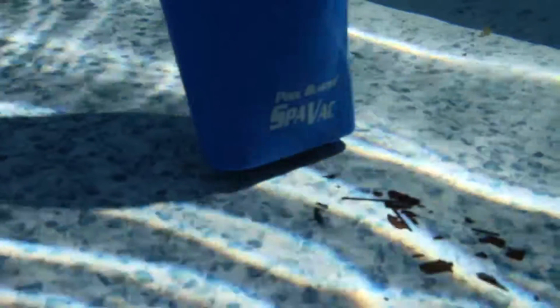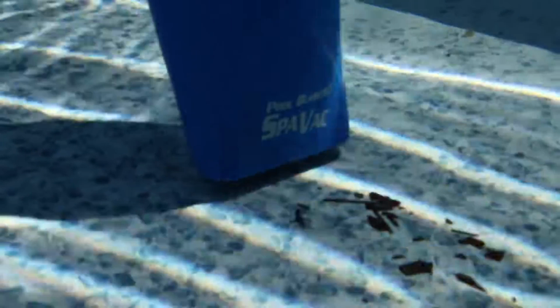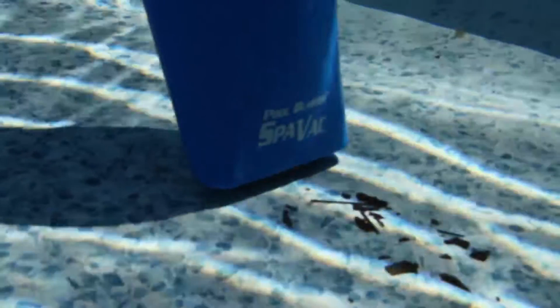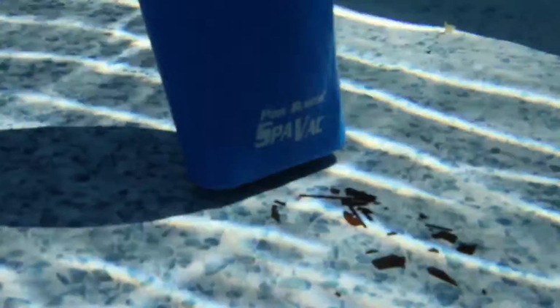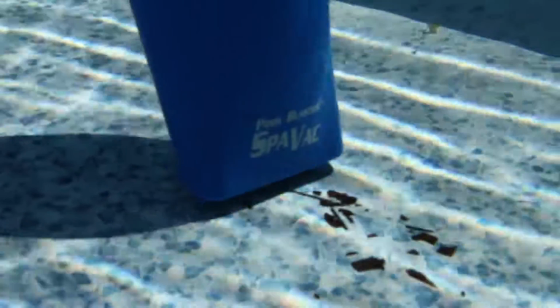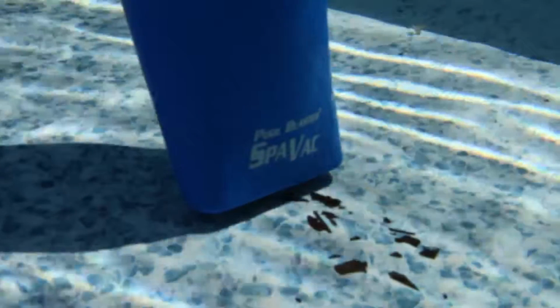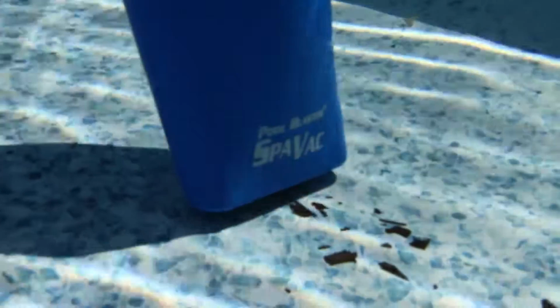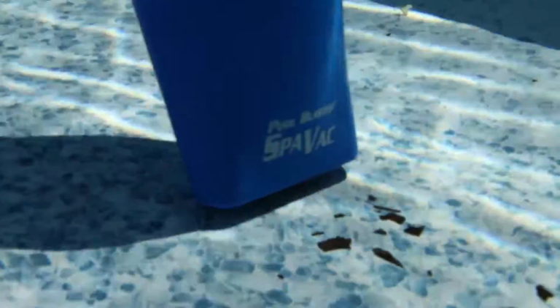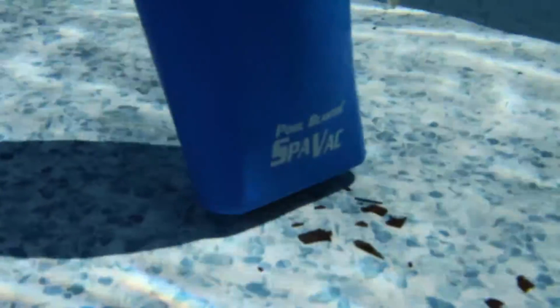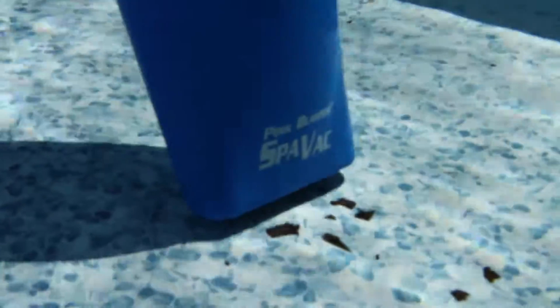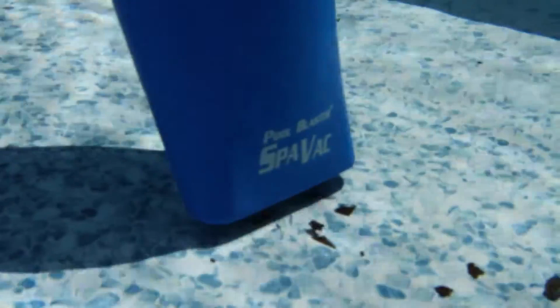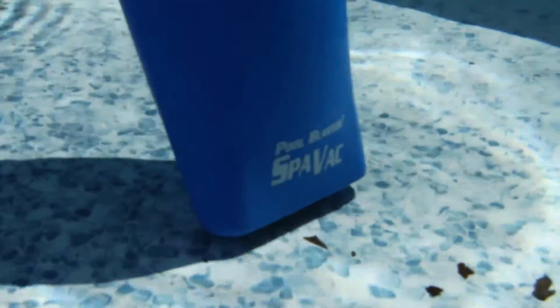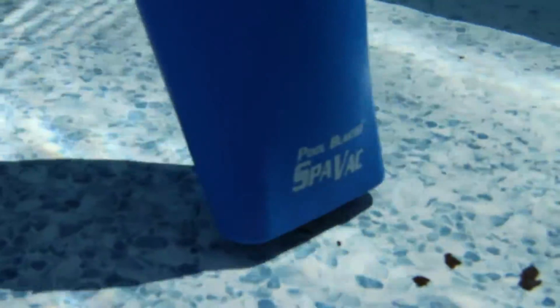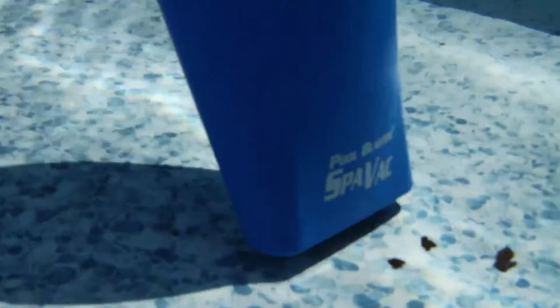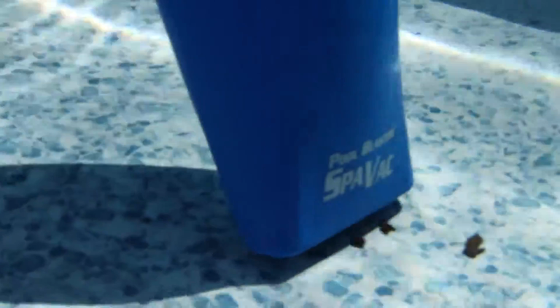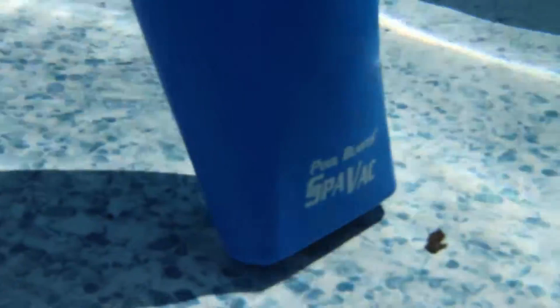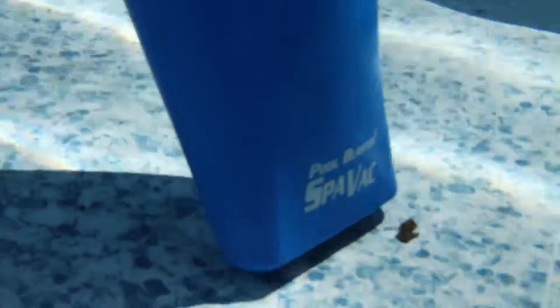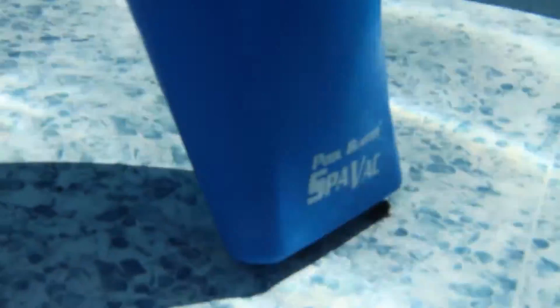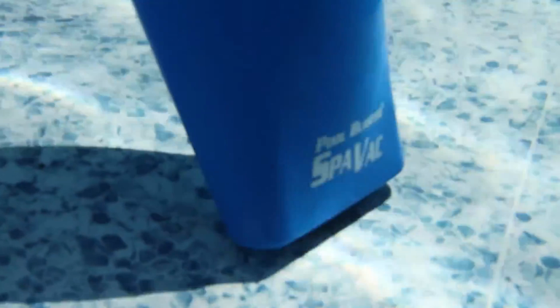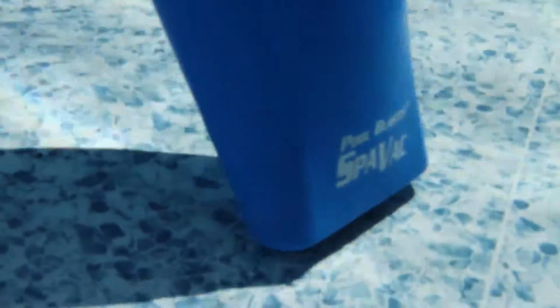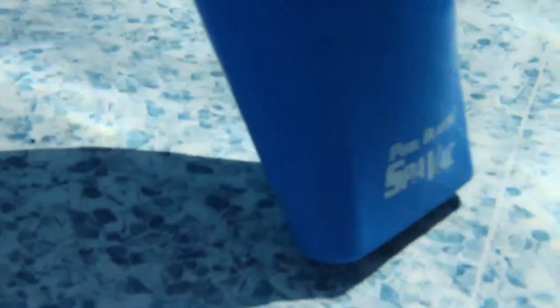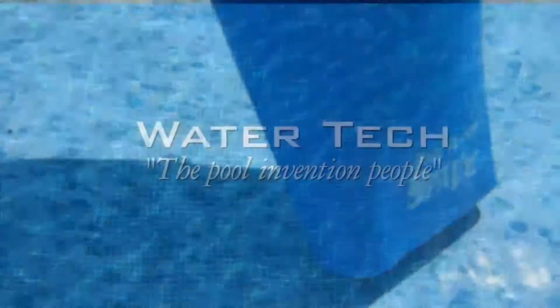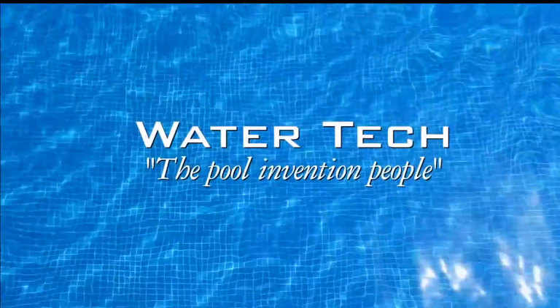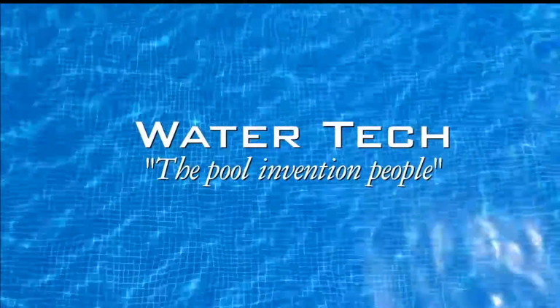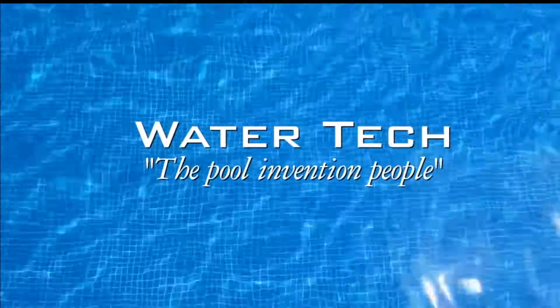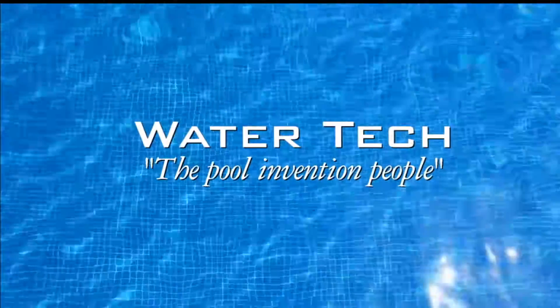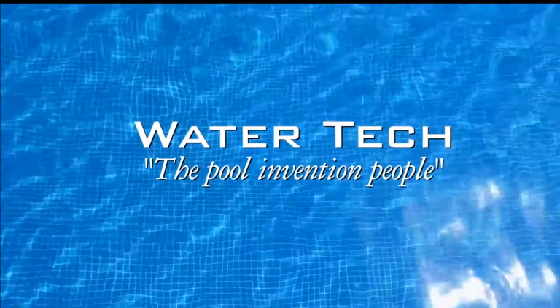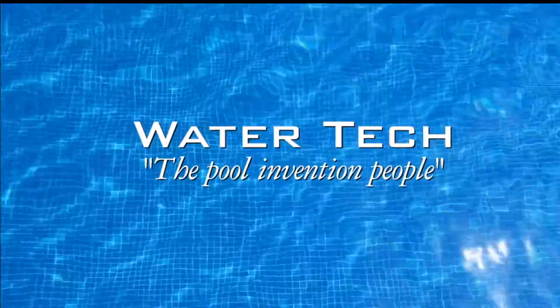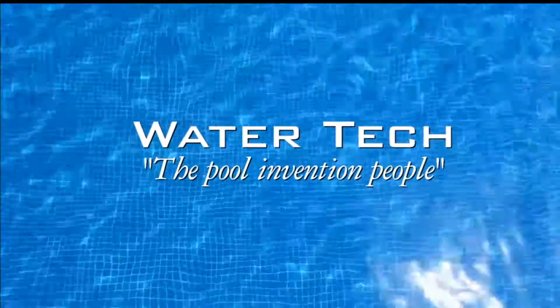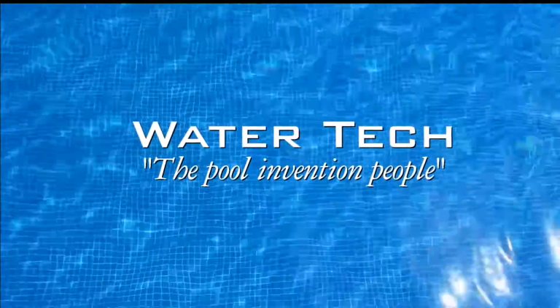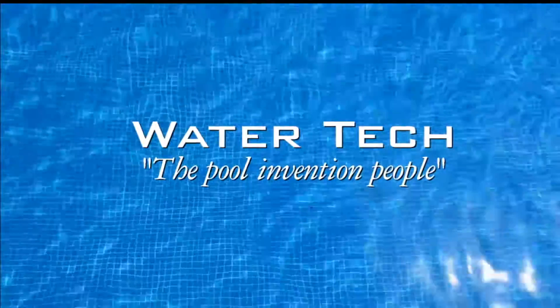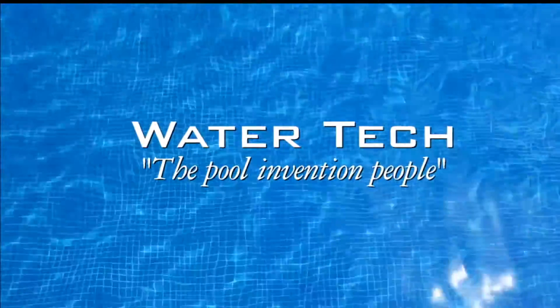The new SpaVac Ultra — a simple and easy way to keep your spa, hot tub, and pool clean for your whole family to enjoy.